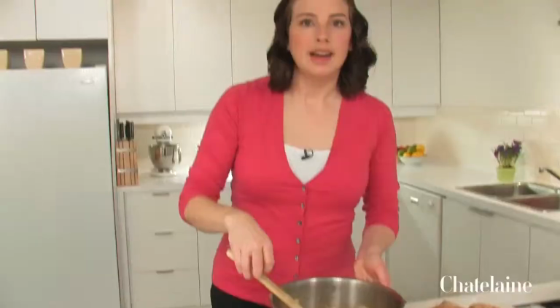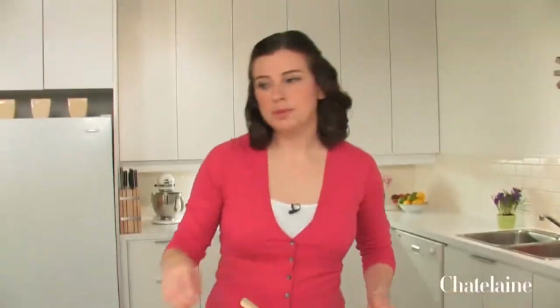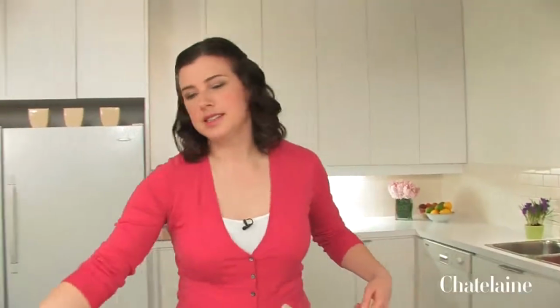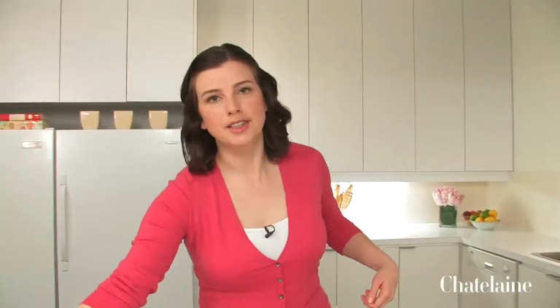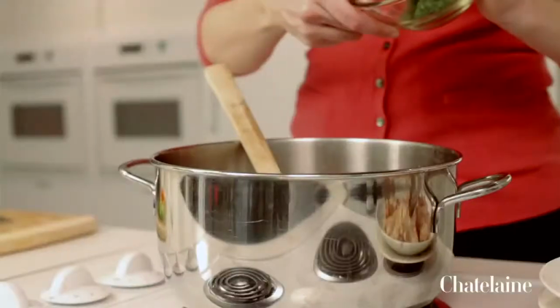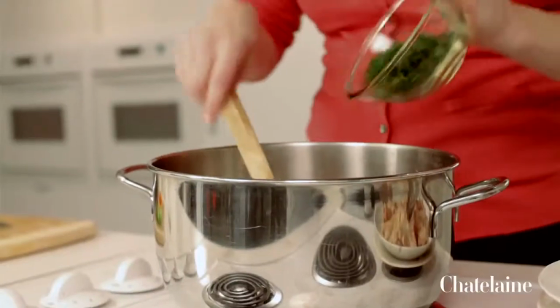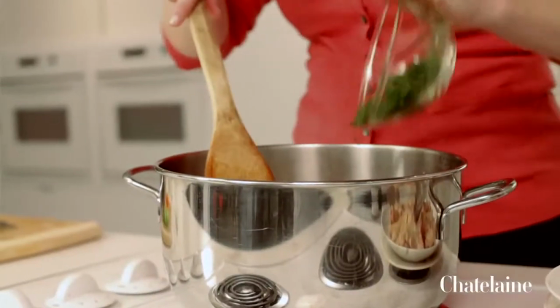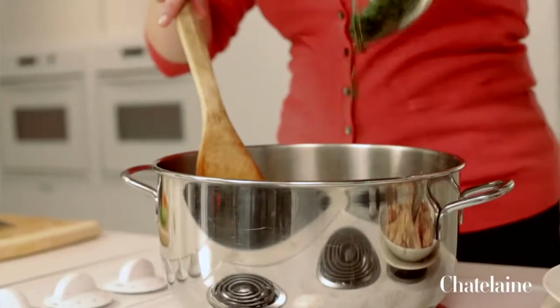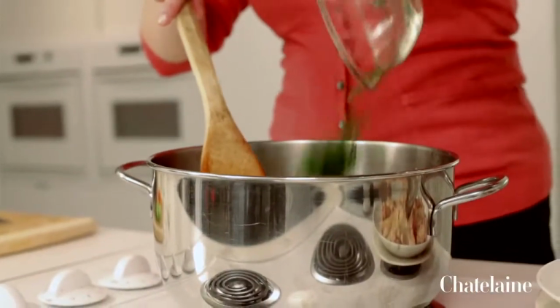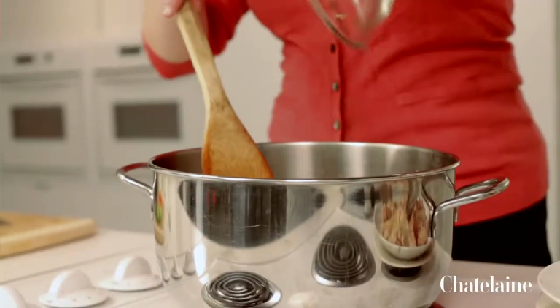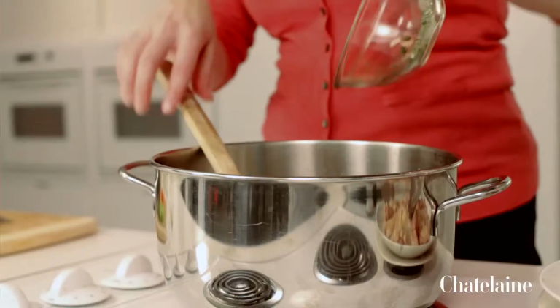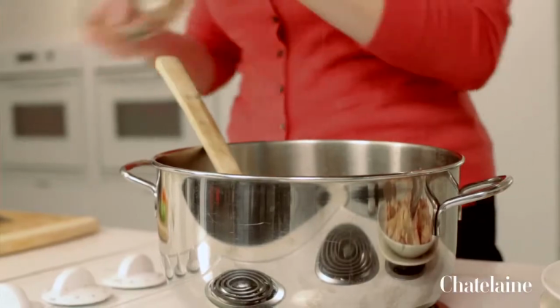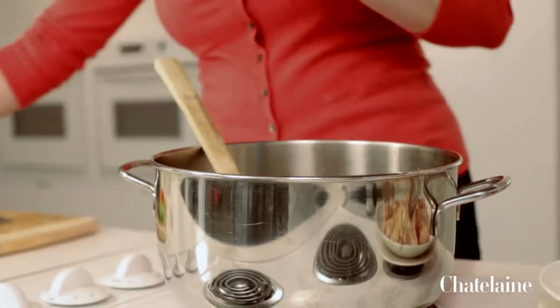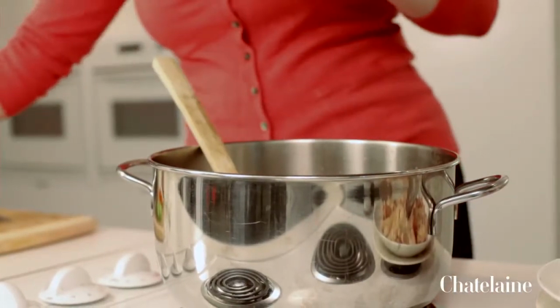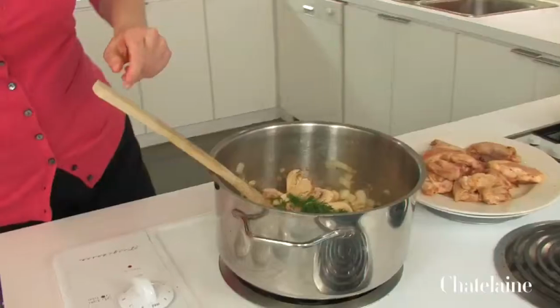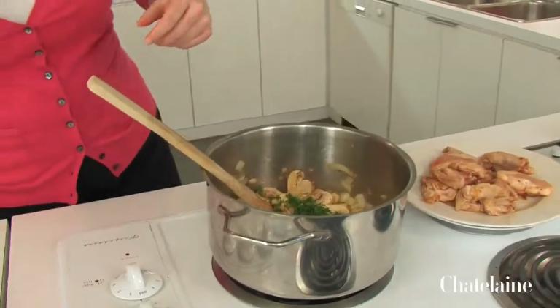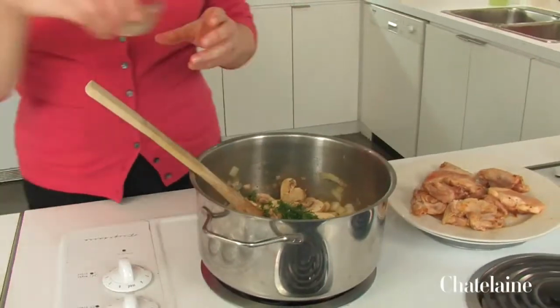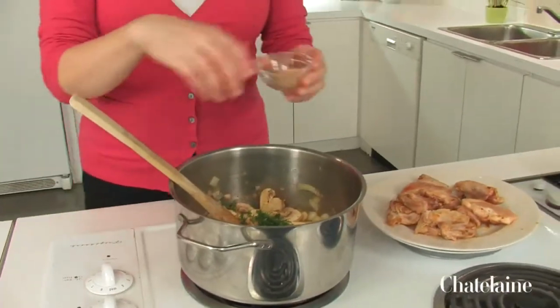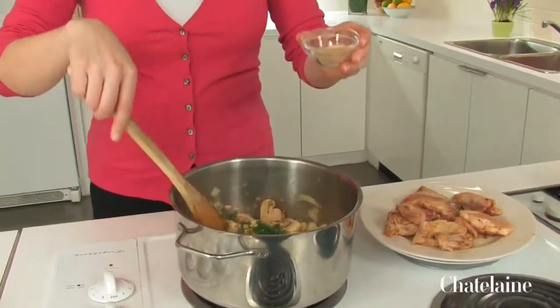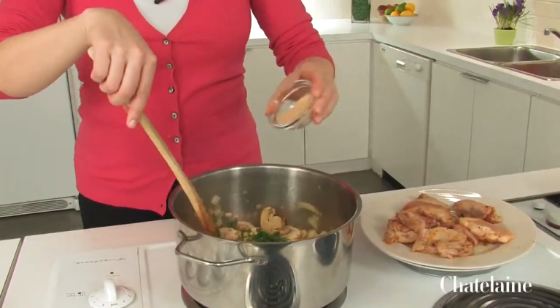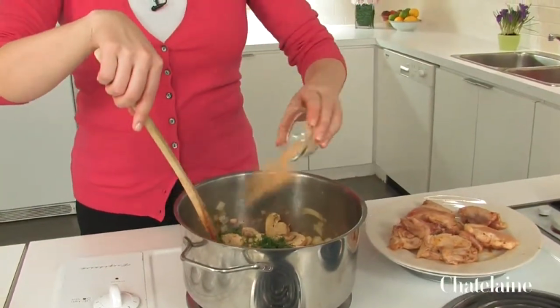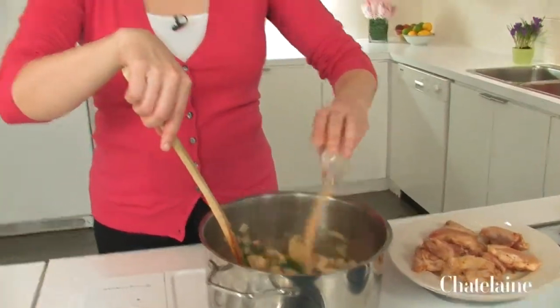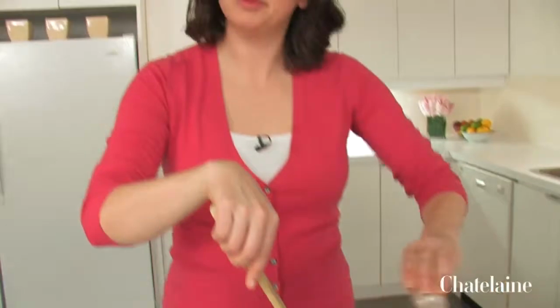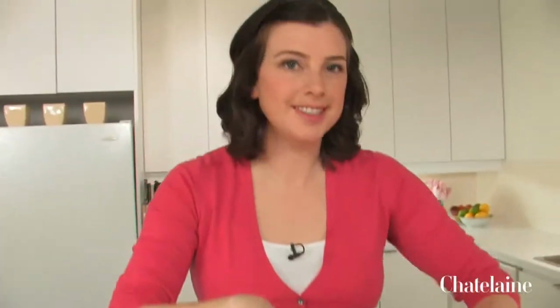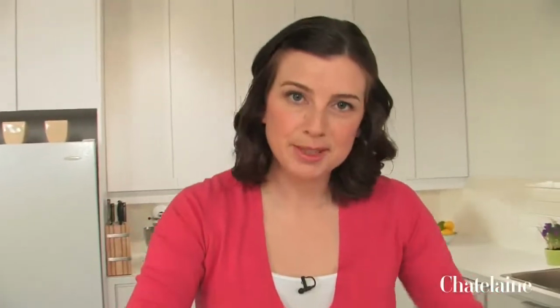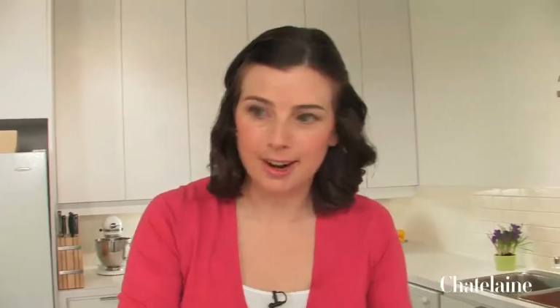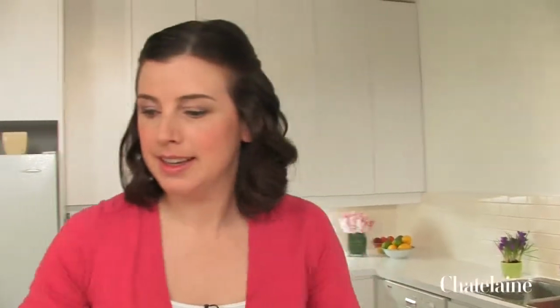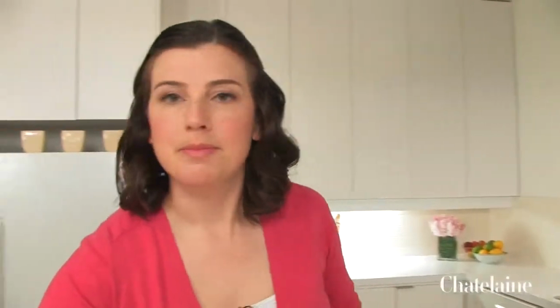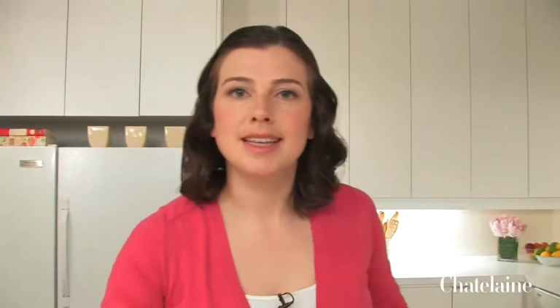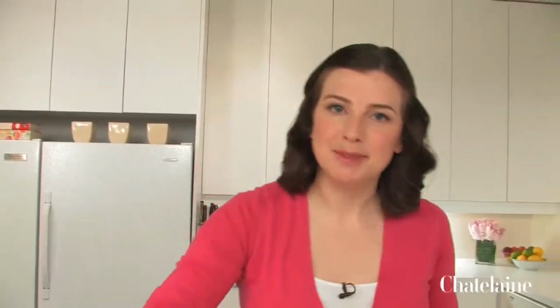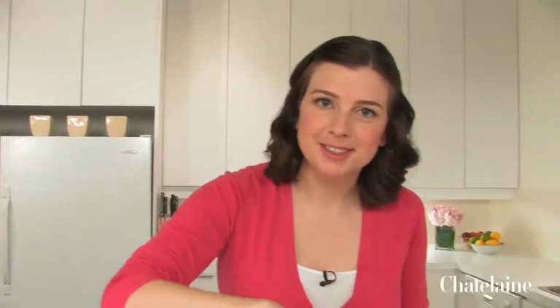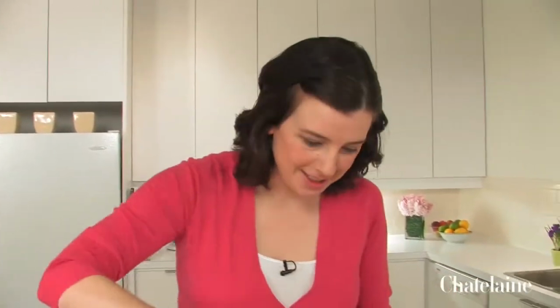I'm going to sprinkle in some fresh dill. If there's no fresh around, you can use dried. And some garlic powder. Using garlic powder, which is just dehydrated garlic, makes things that much easier and faster.